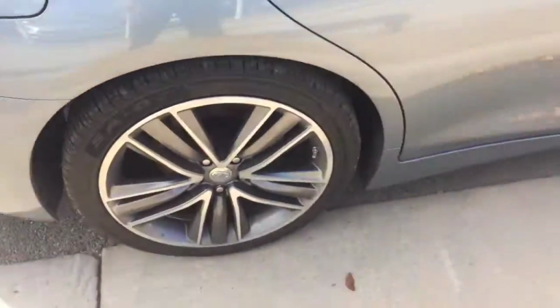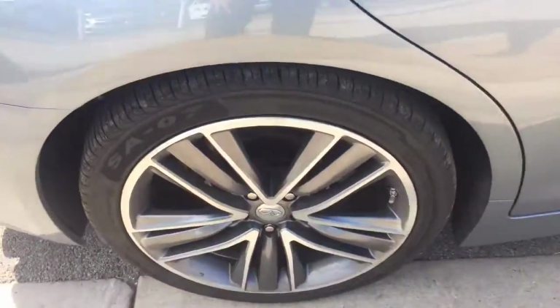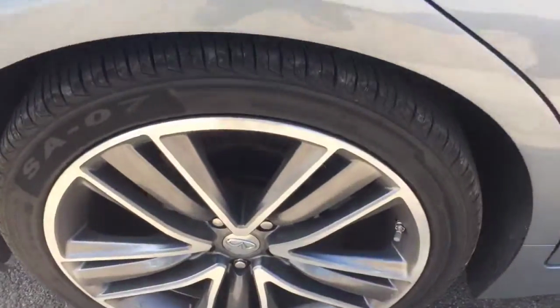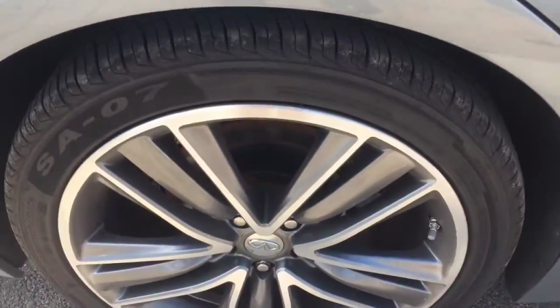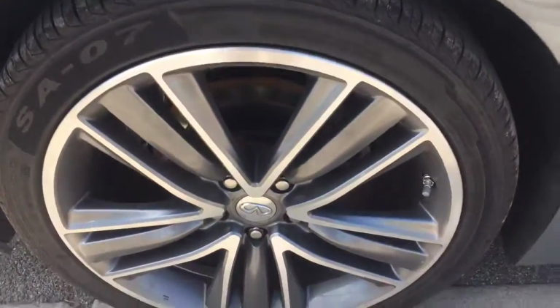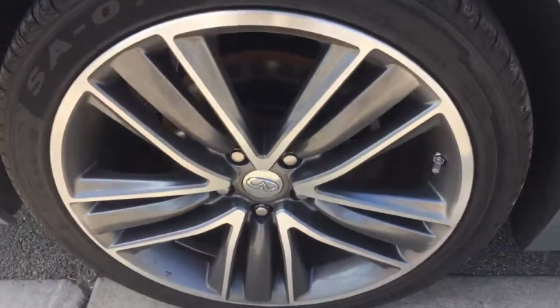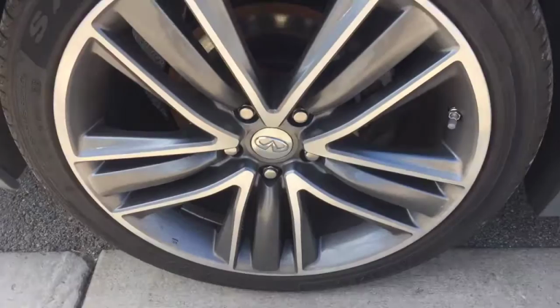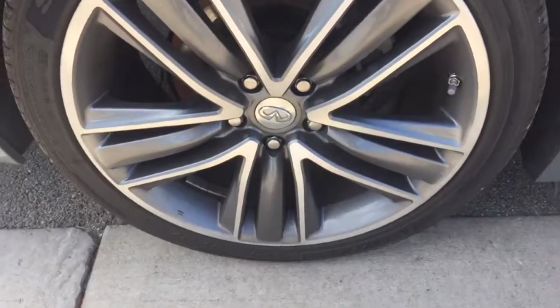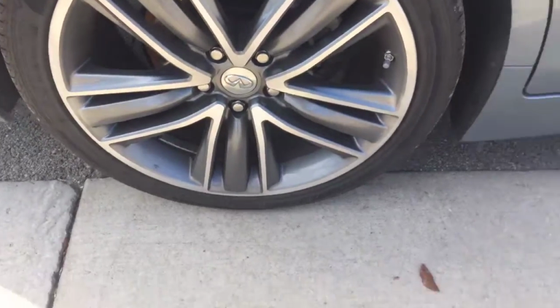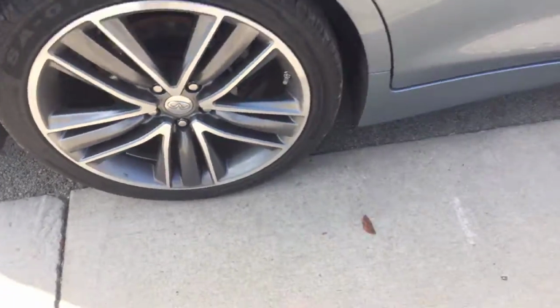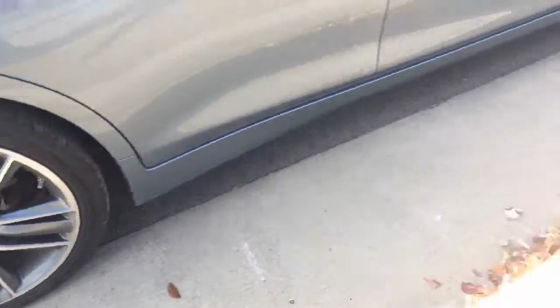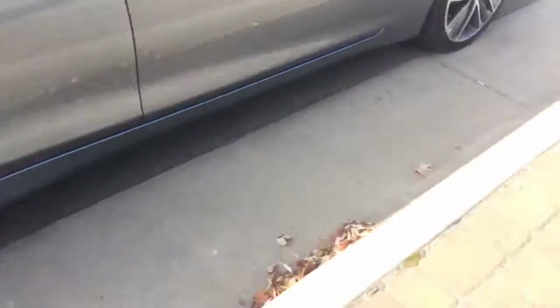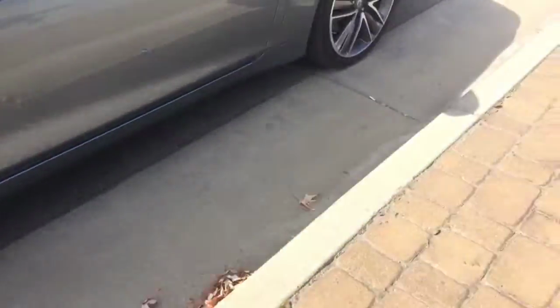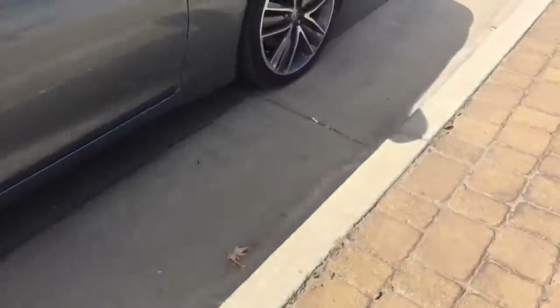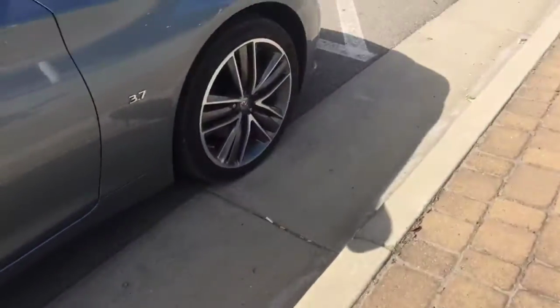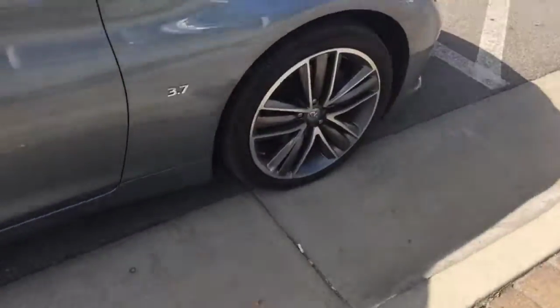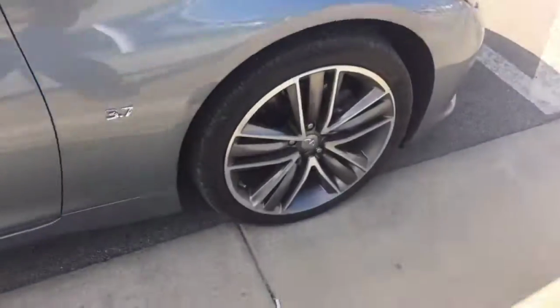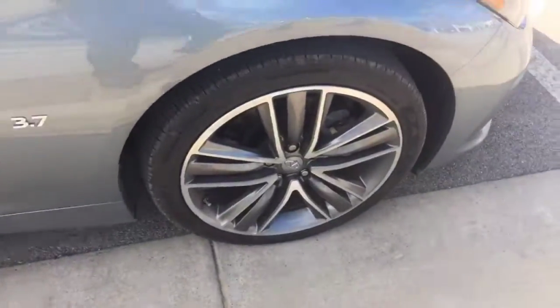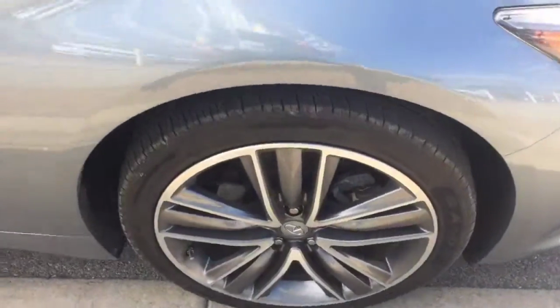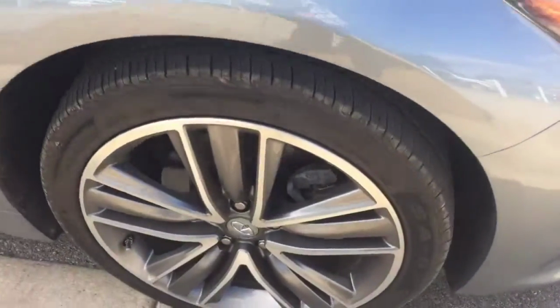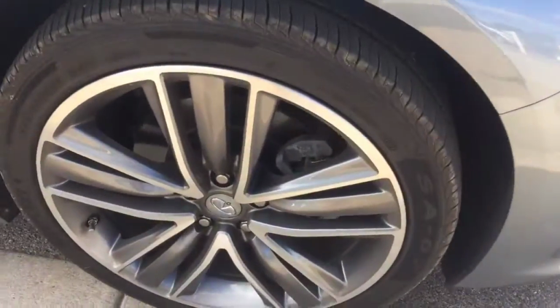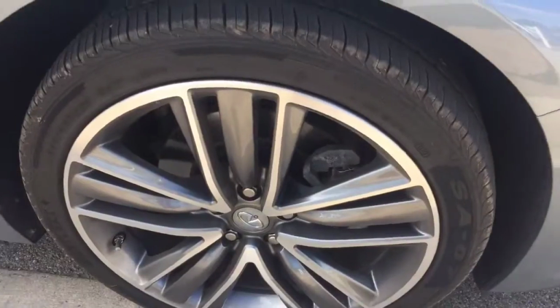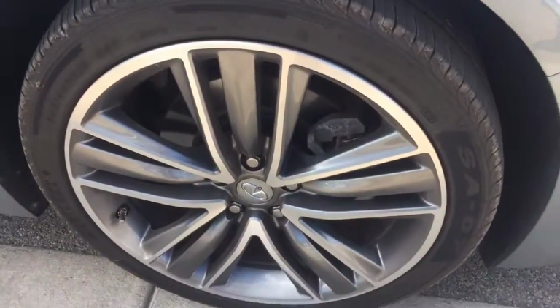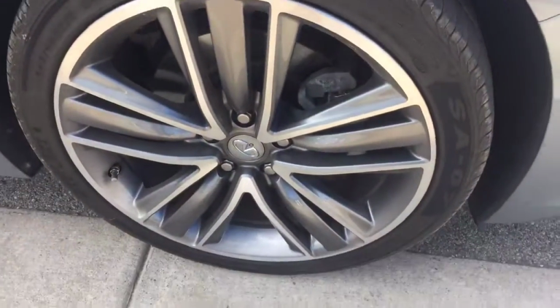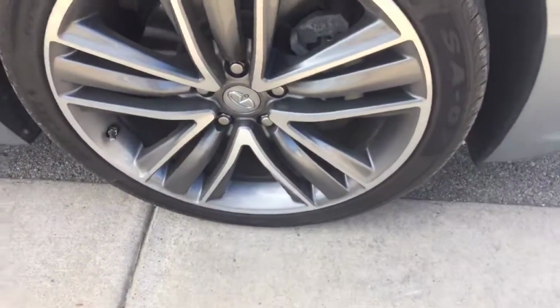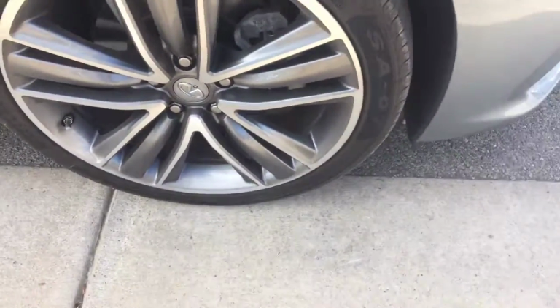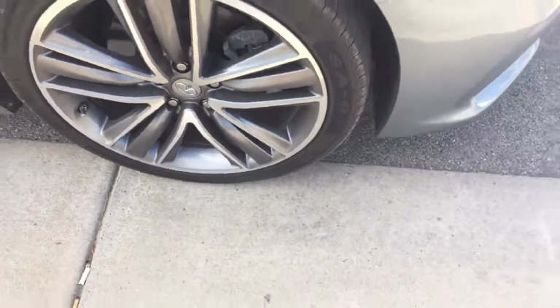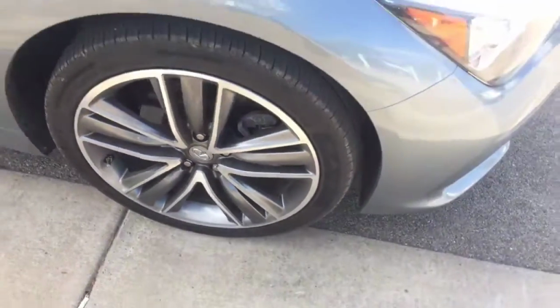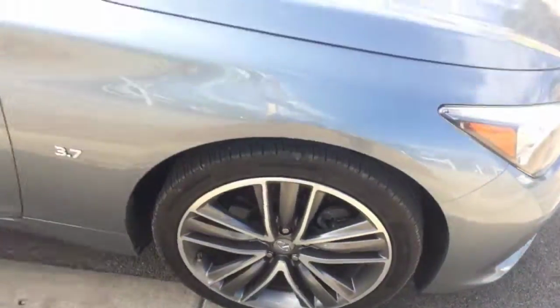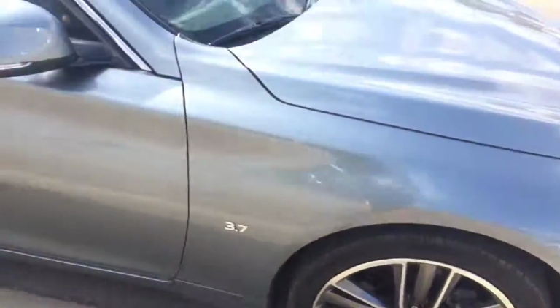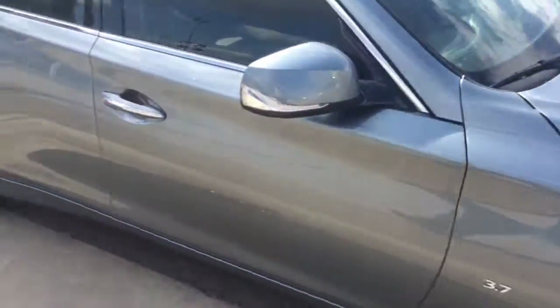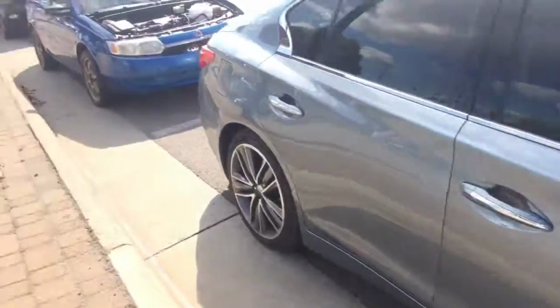I'll get you a look at the rims and tires on this side too. The rims look like they're in good shape. It looks like whoever drove this was definitely conscious about keeping it off the curb, so that's pretty good.